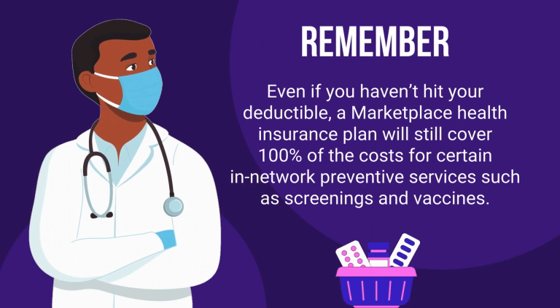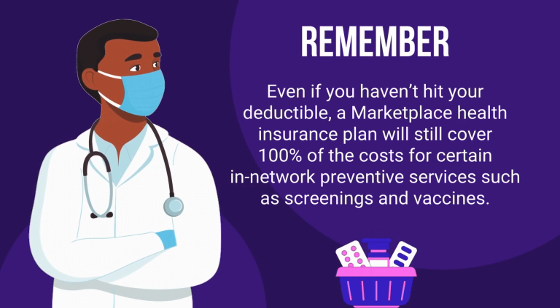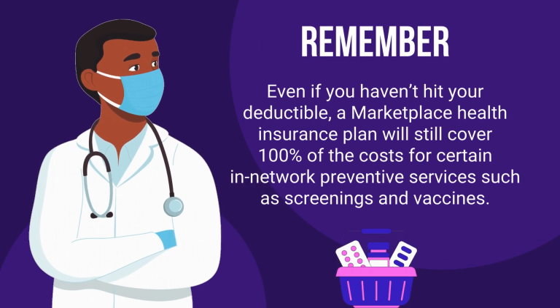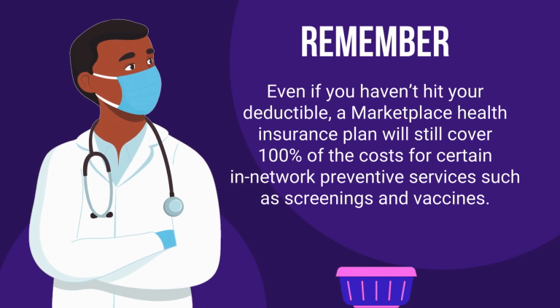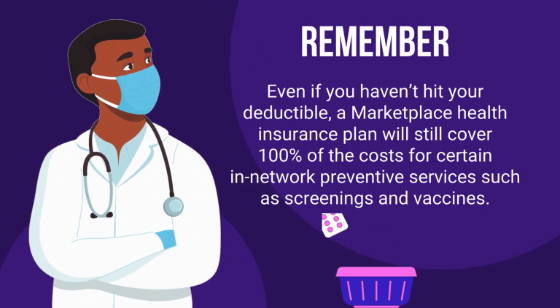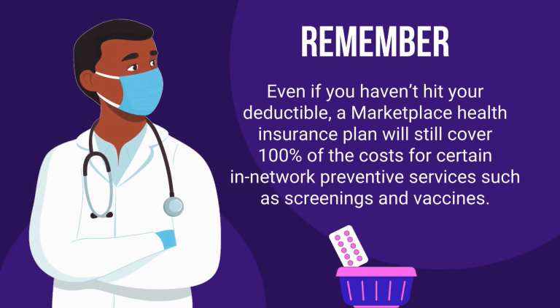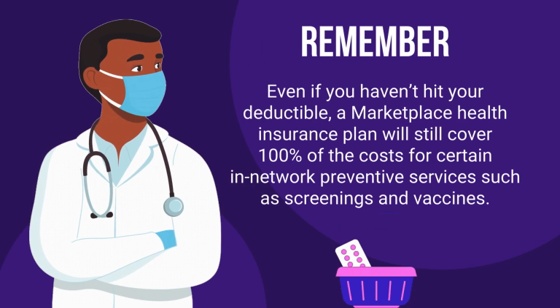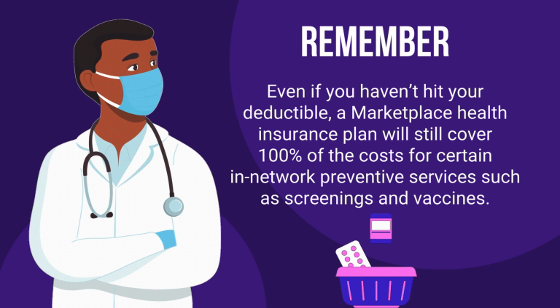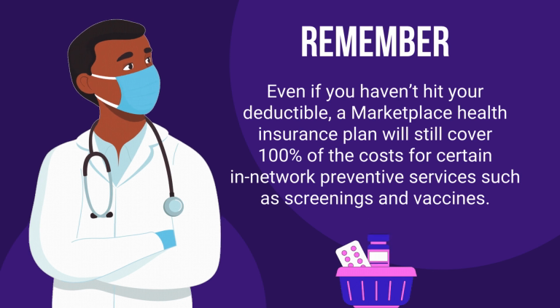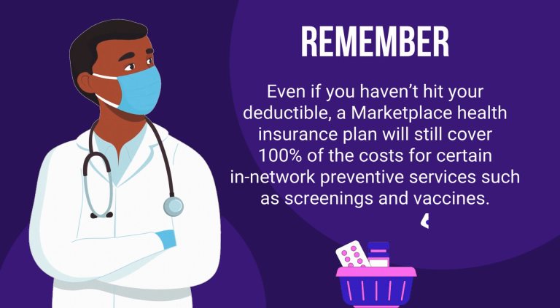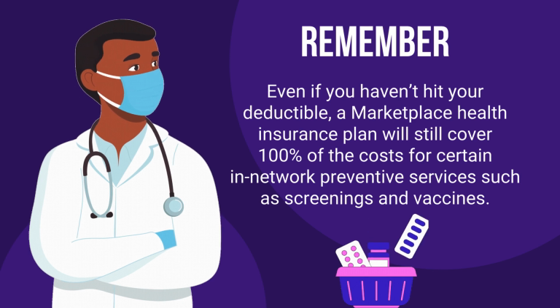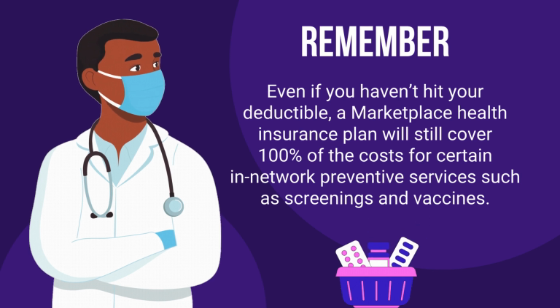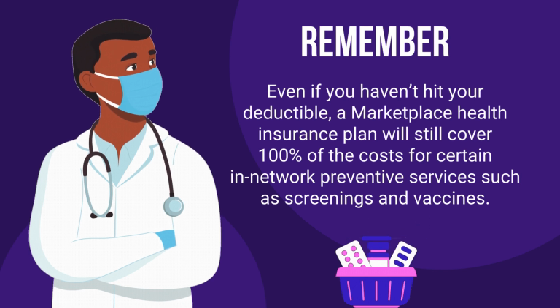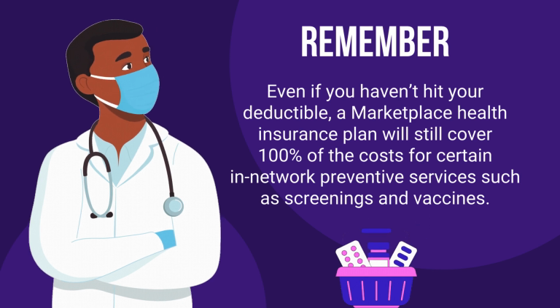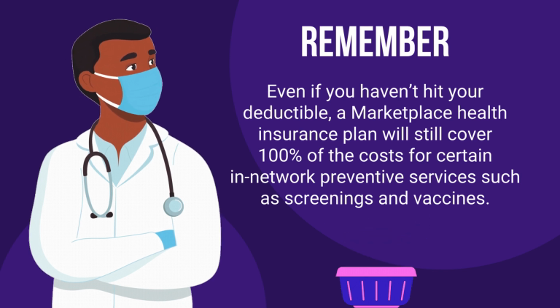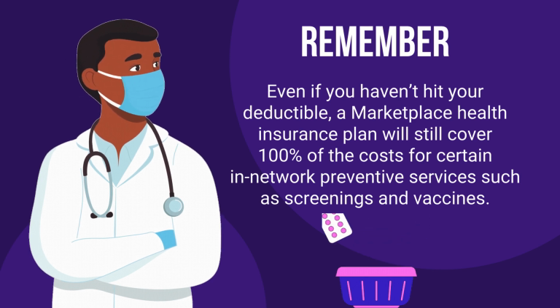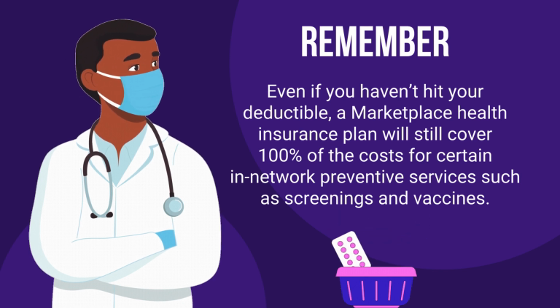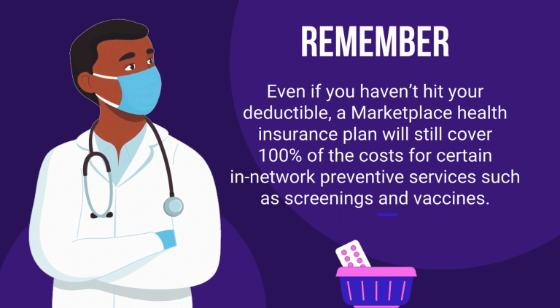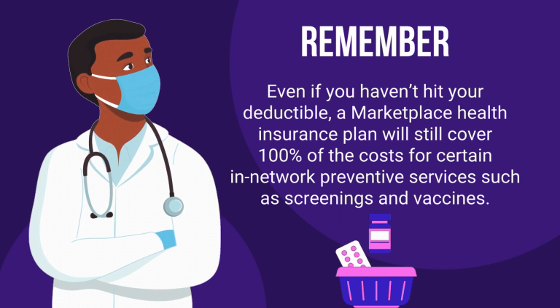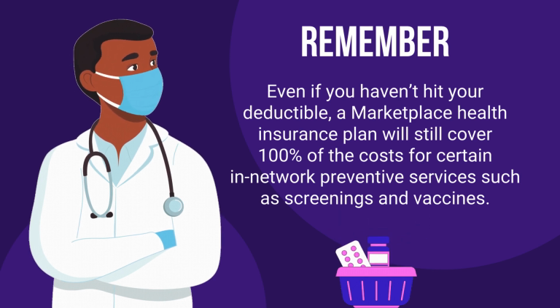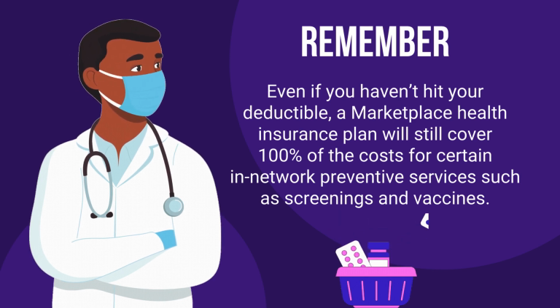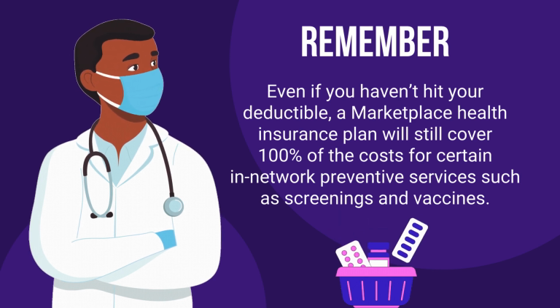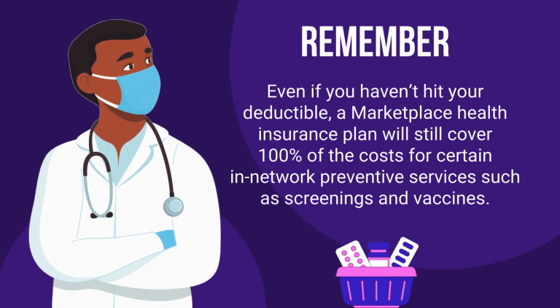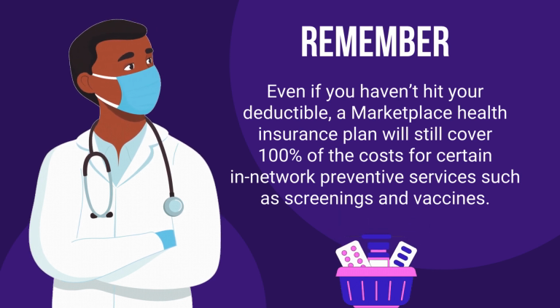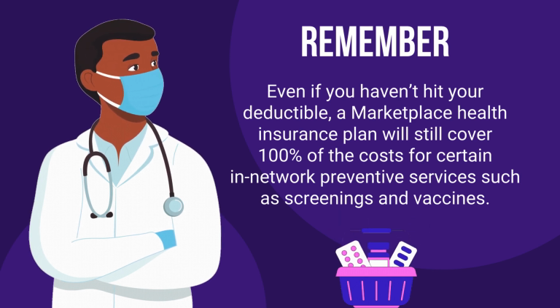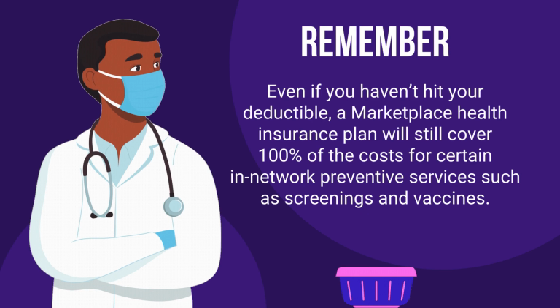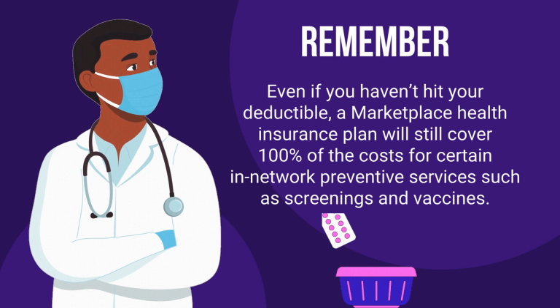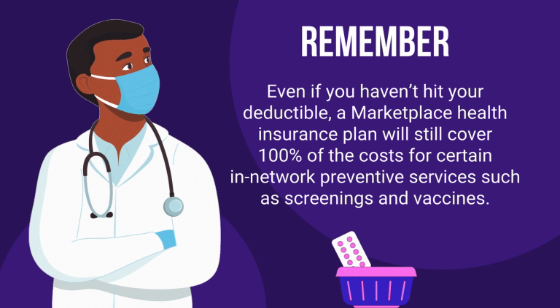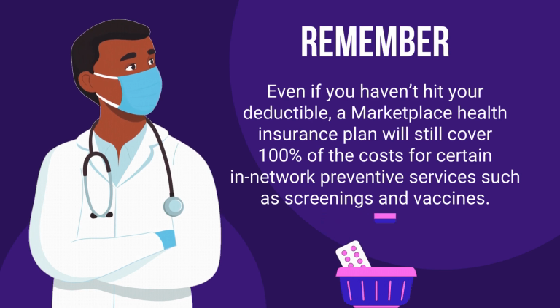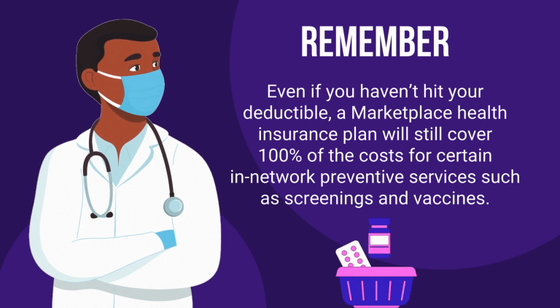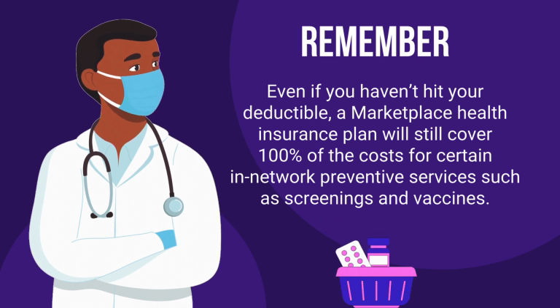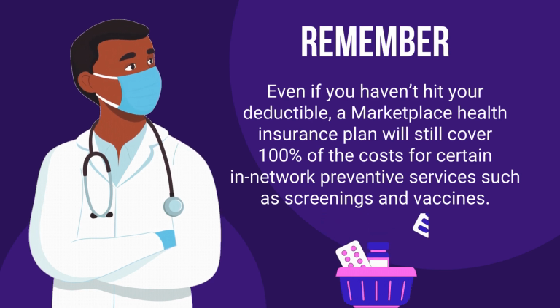Remember, even if you haven't hit your deductible, a marketplace health insurance plan will still cover 100% of the costs for certain in-network preventive services such as screenings and vaccines.